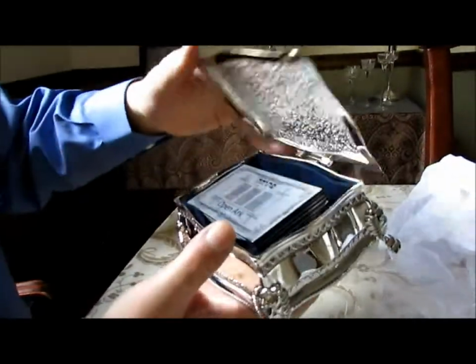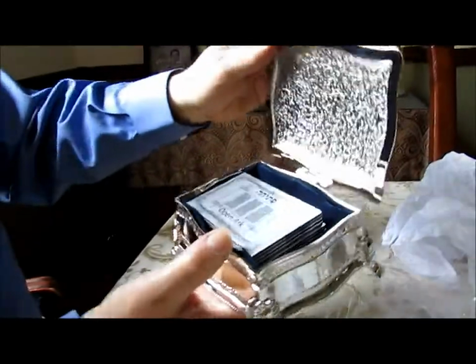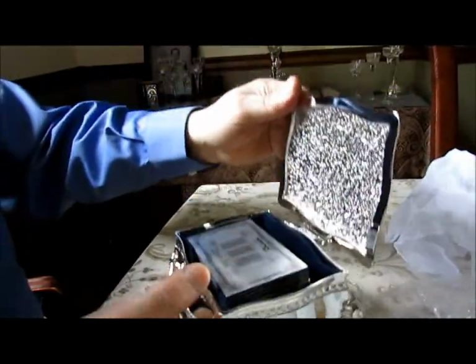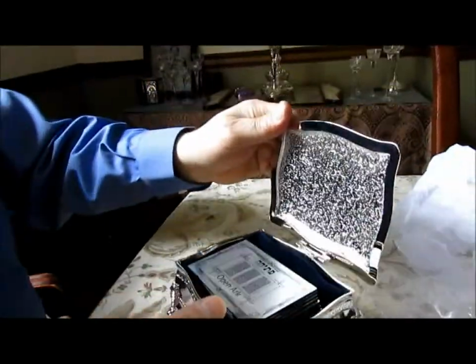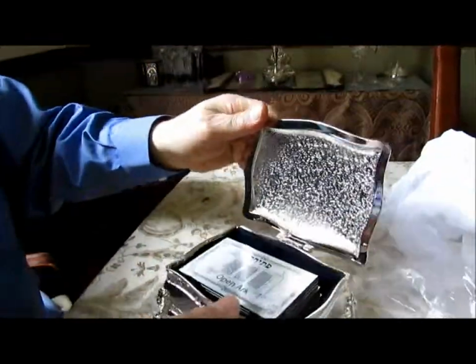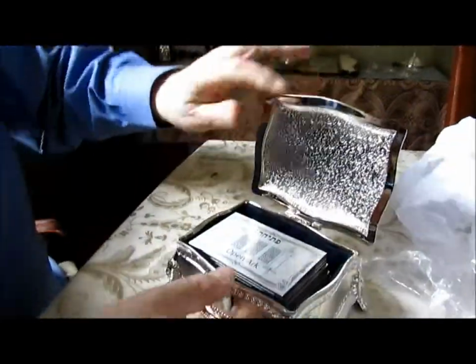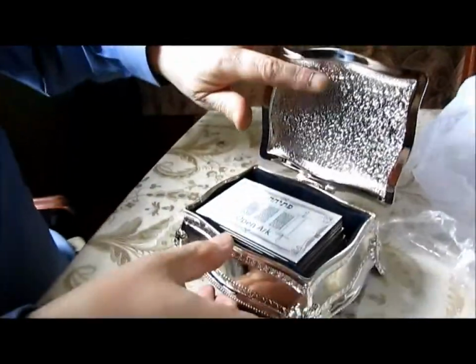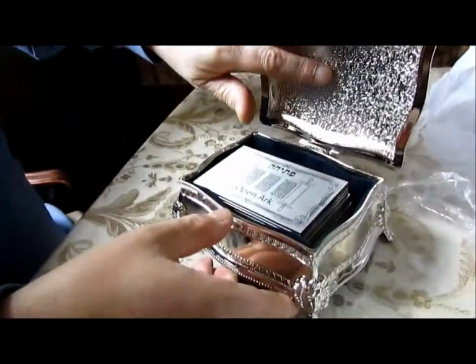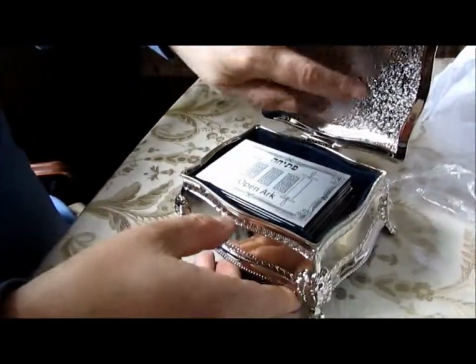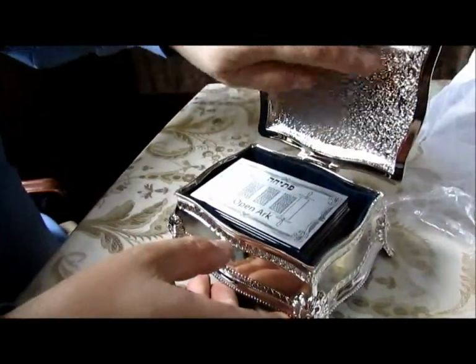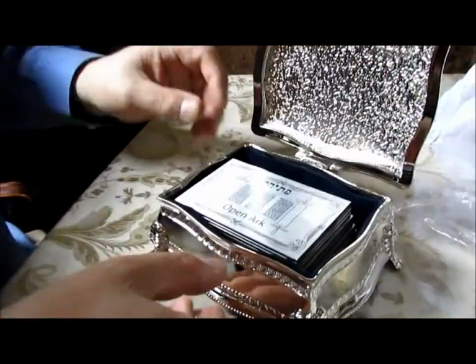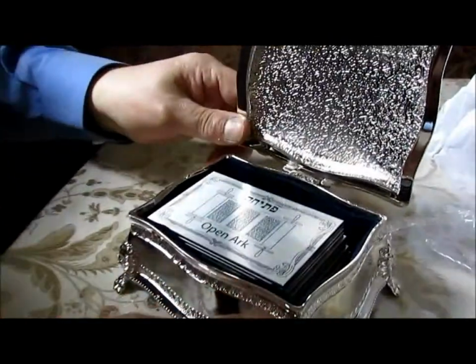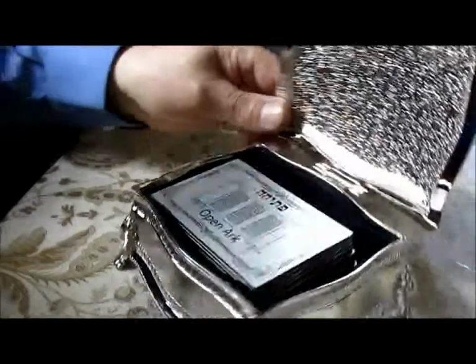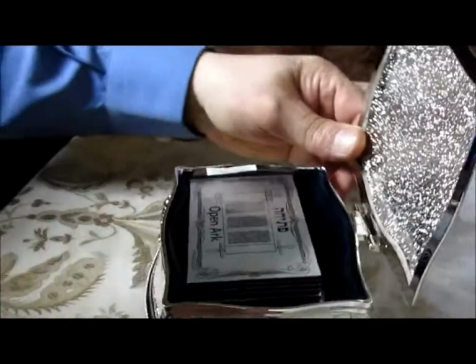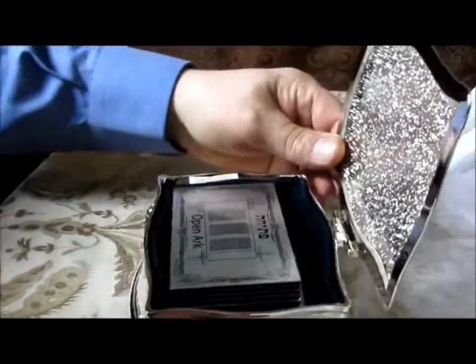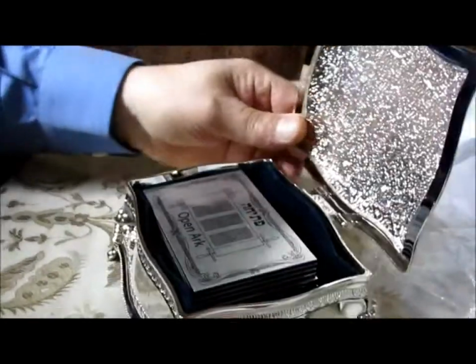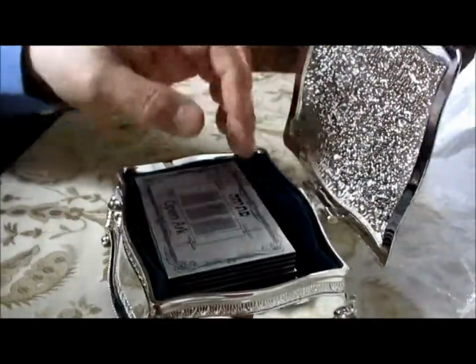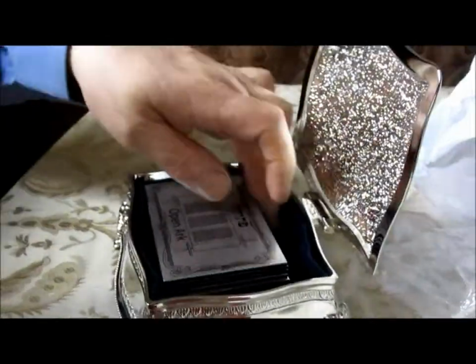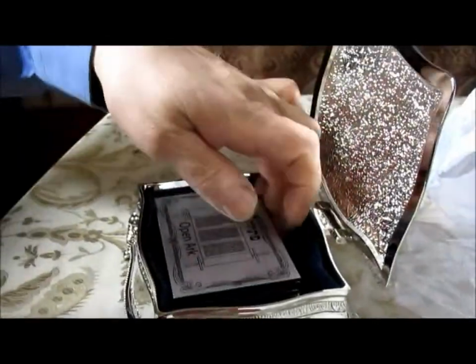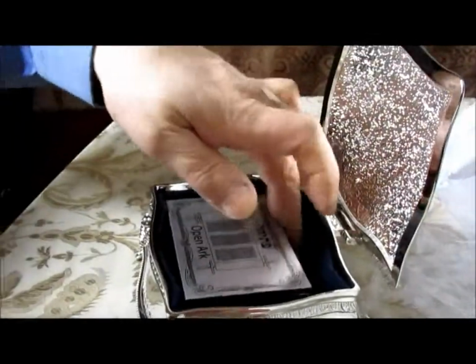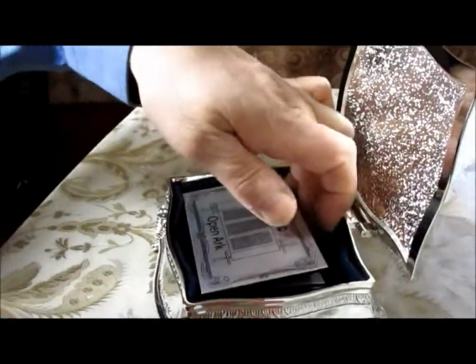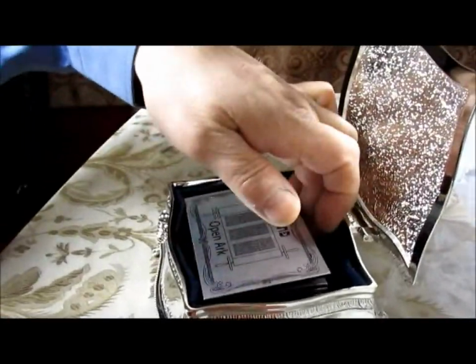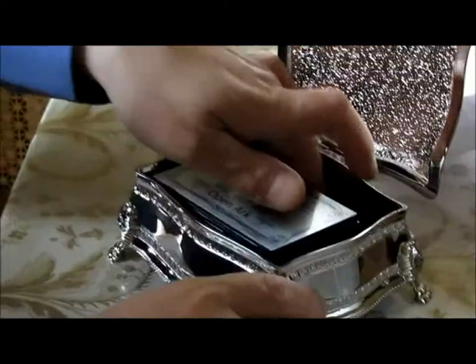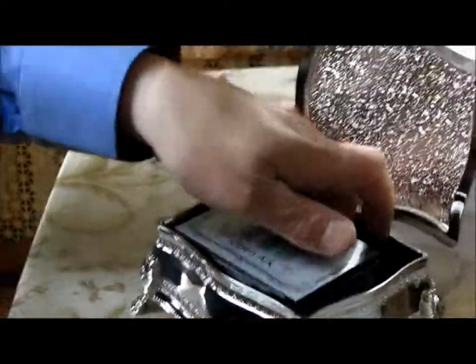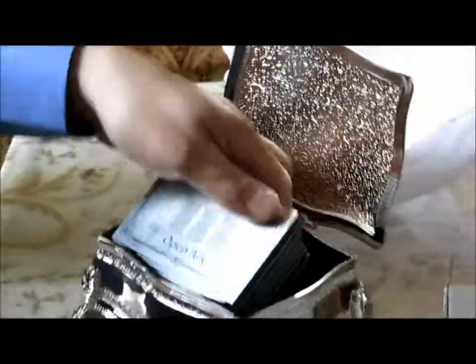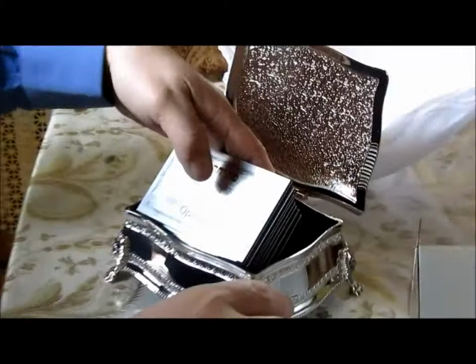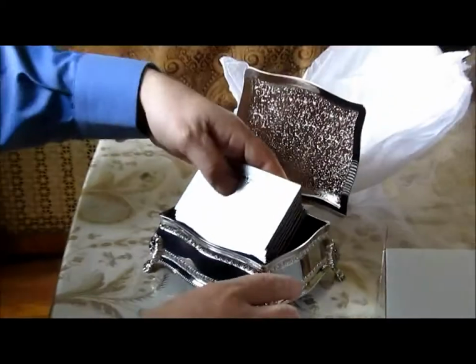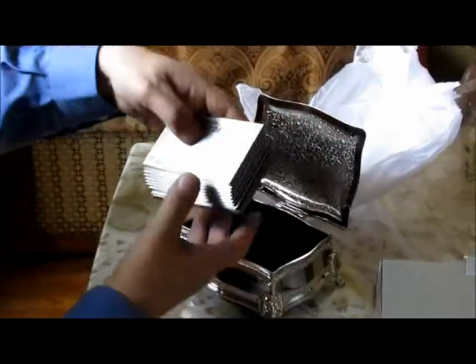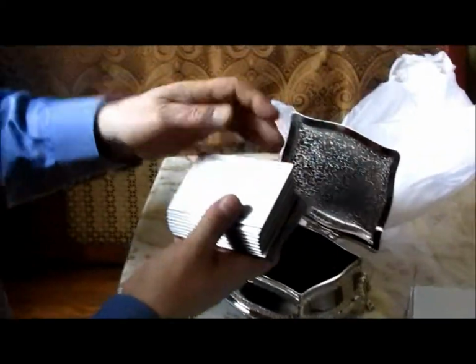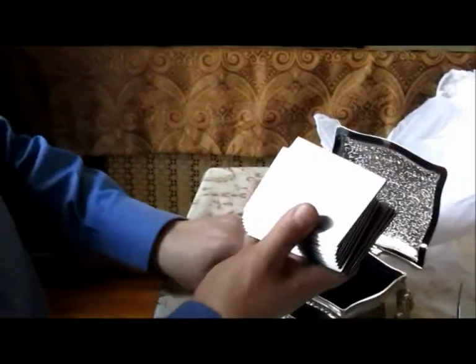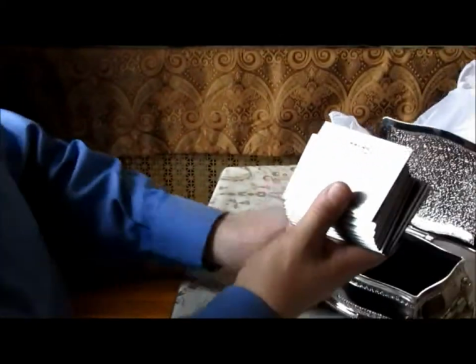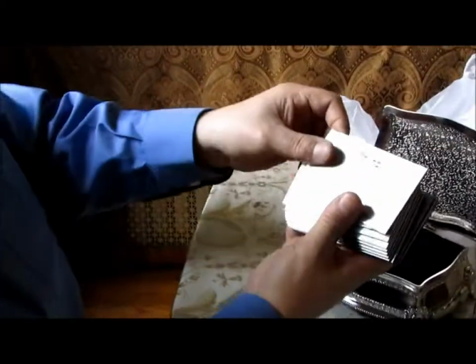And now we will open it. As you can see it has a beautiful design, very clean, very pretty, very special looking. So we will take them out and just go through them very quickly.